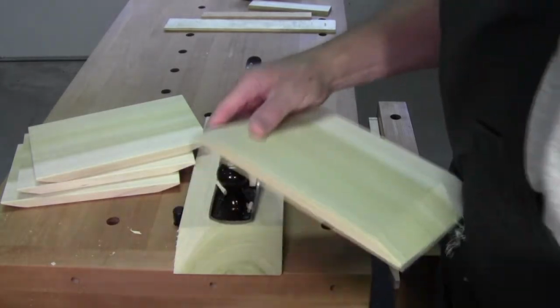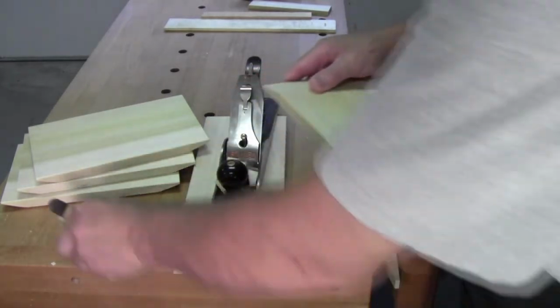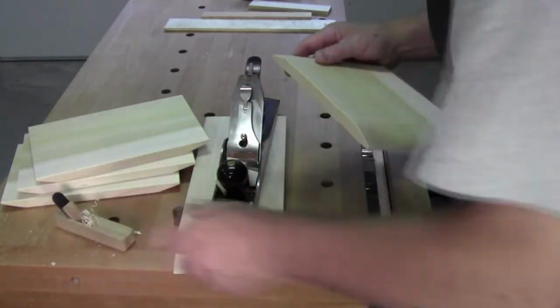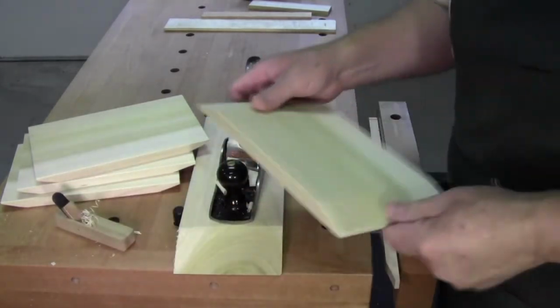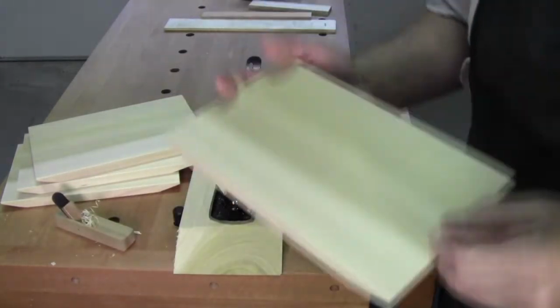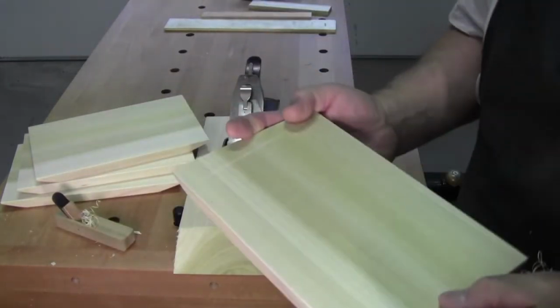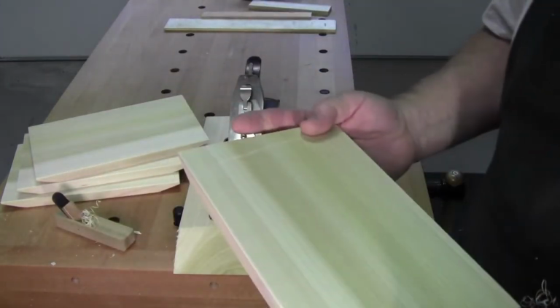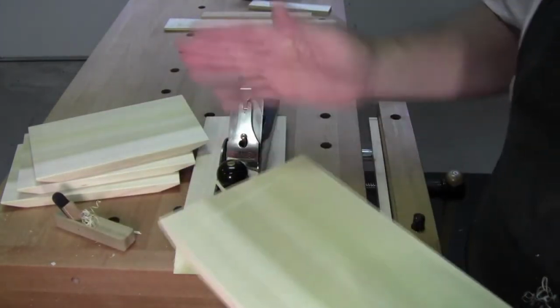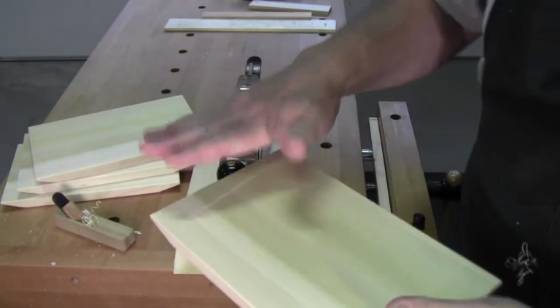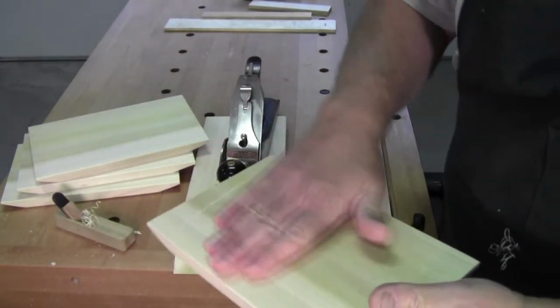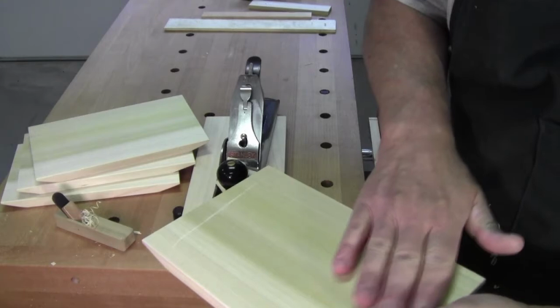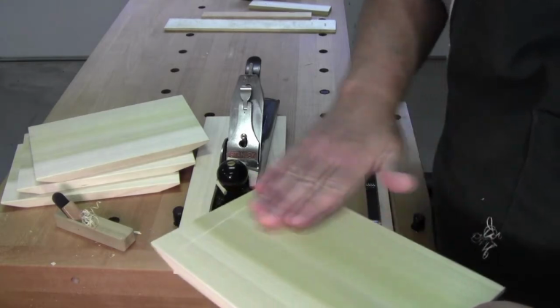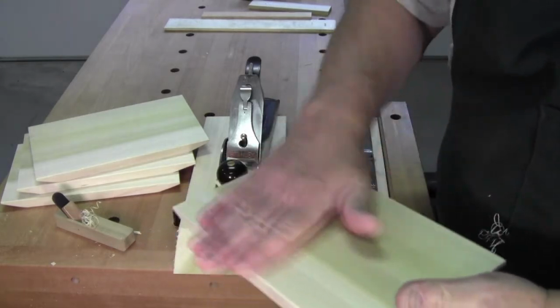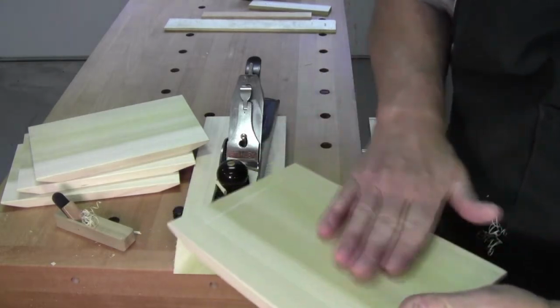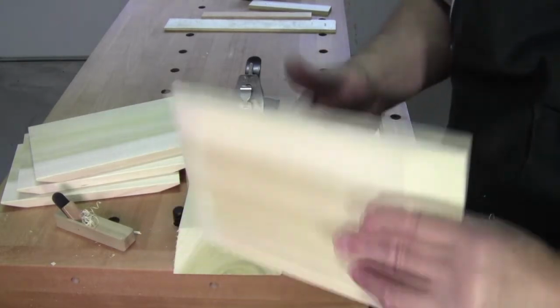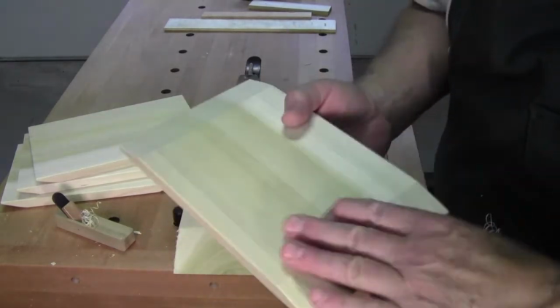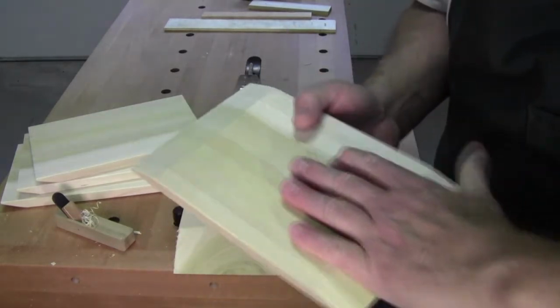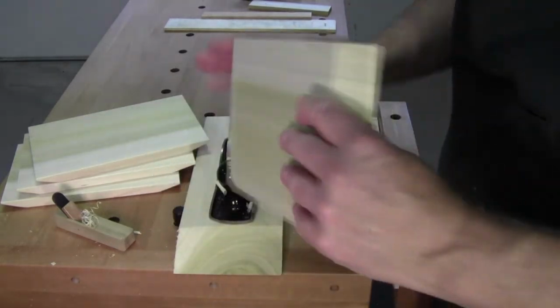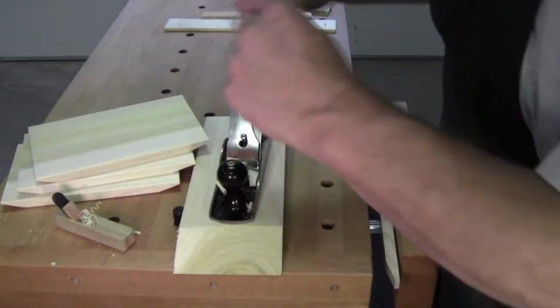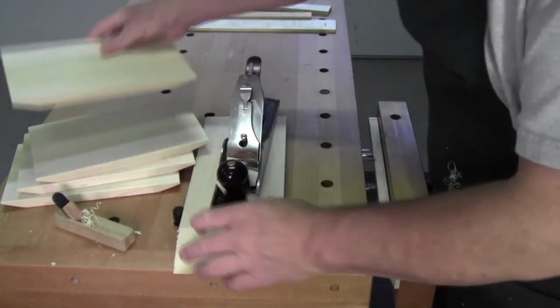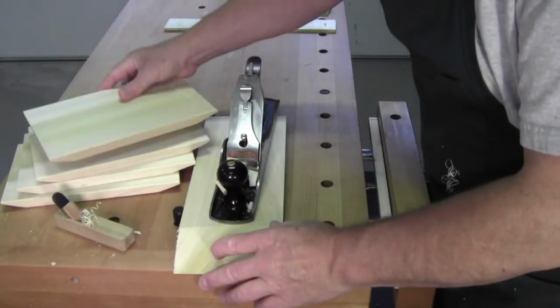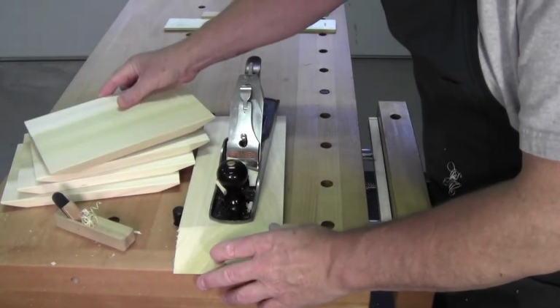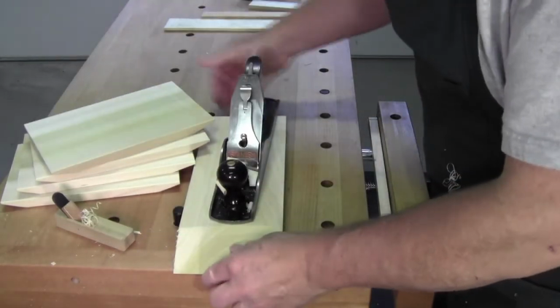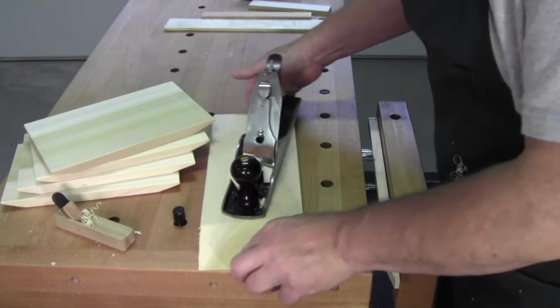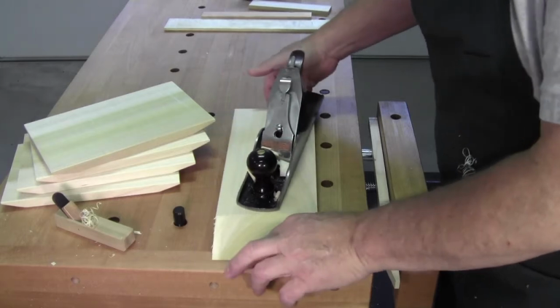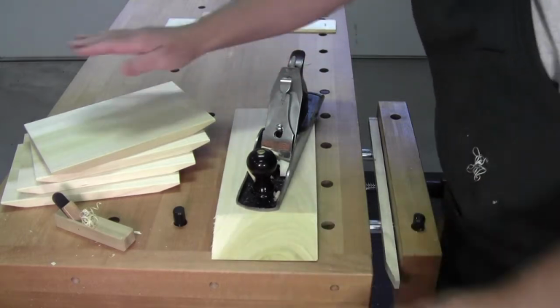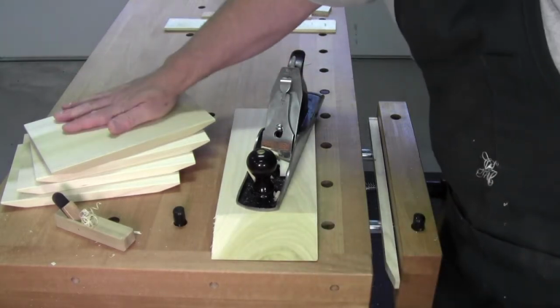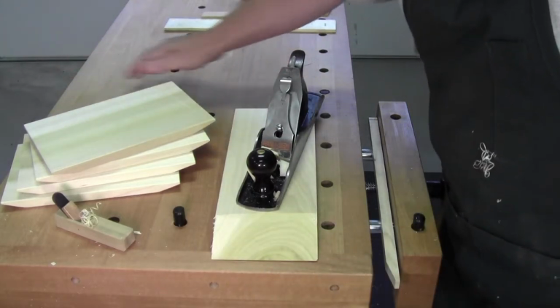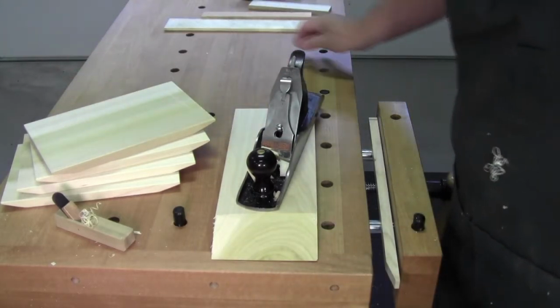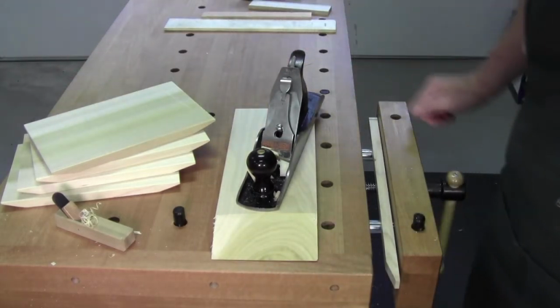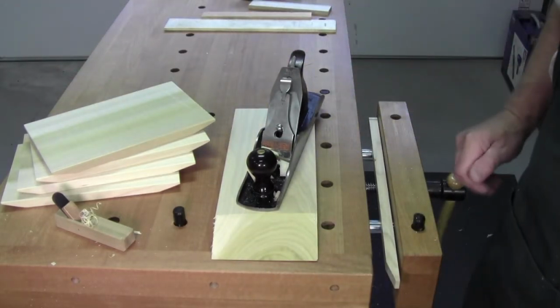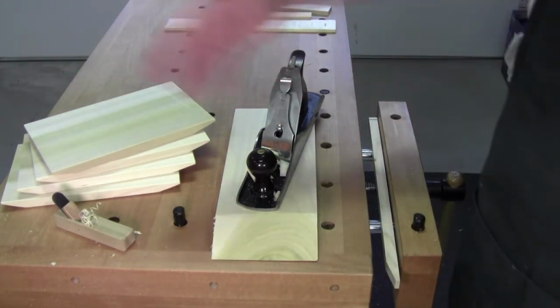That's it. The next thing we have to do is just take a few shavings off the top and bottom and the set is done. Finished. Ready to be gifted.